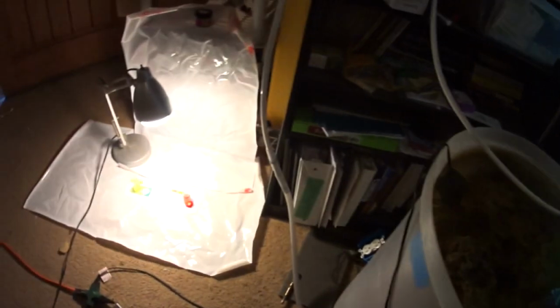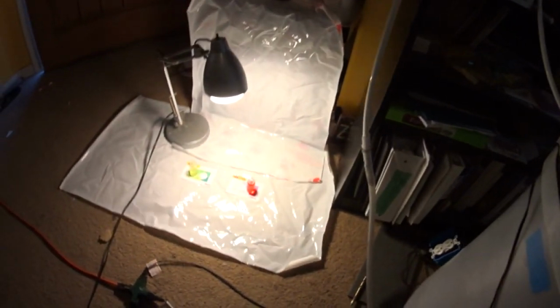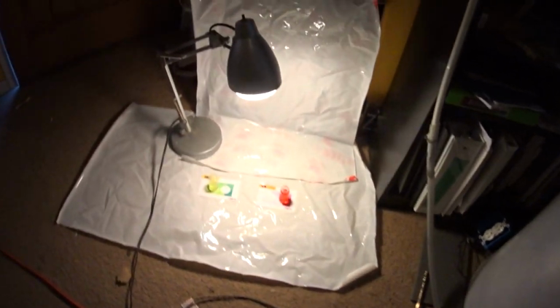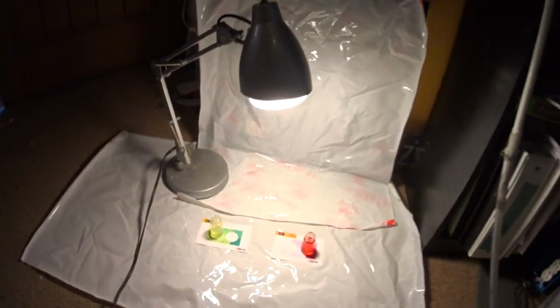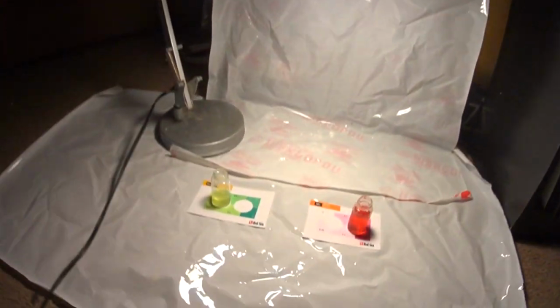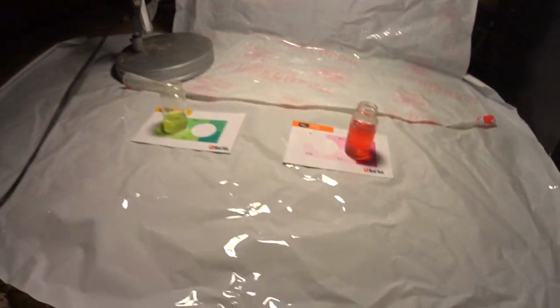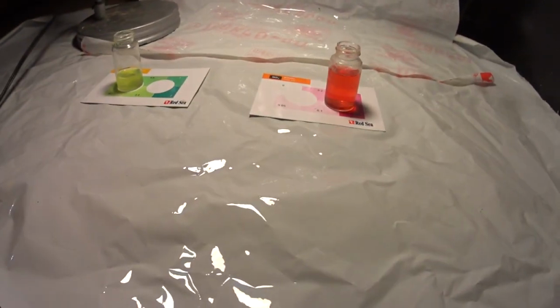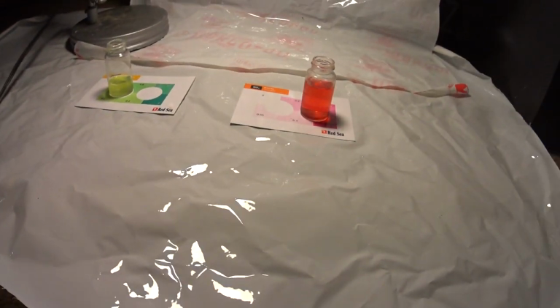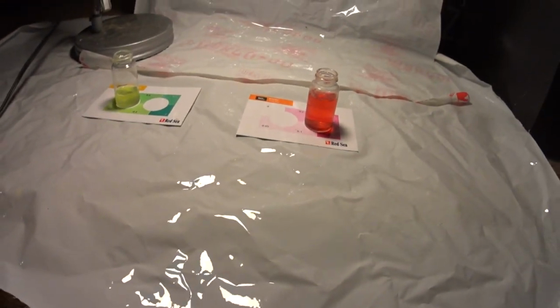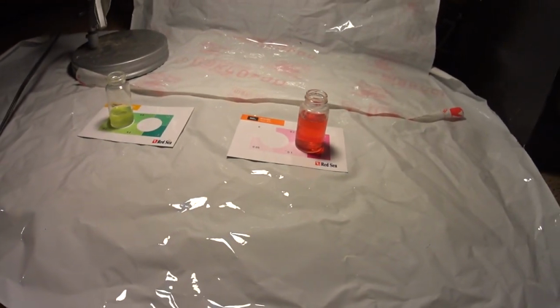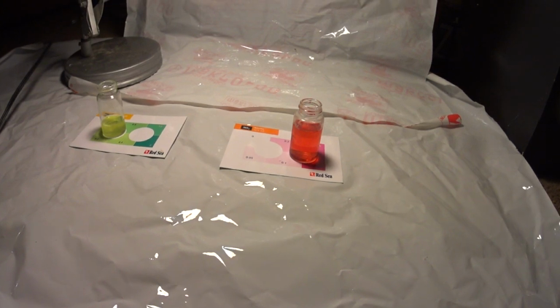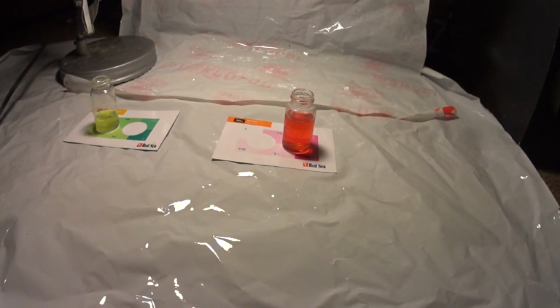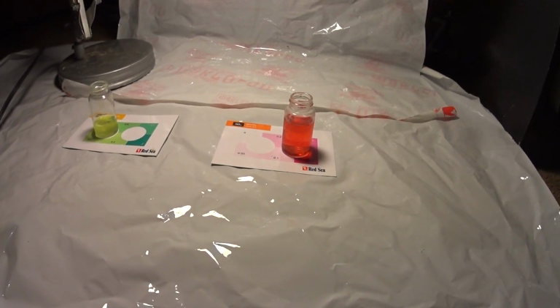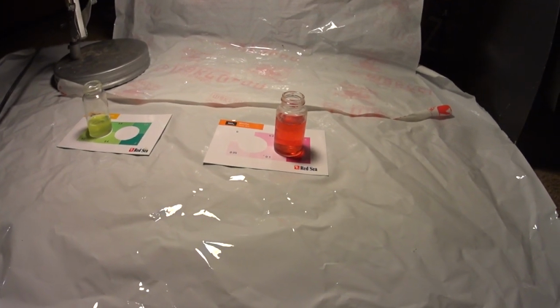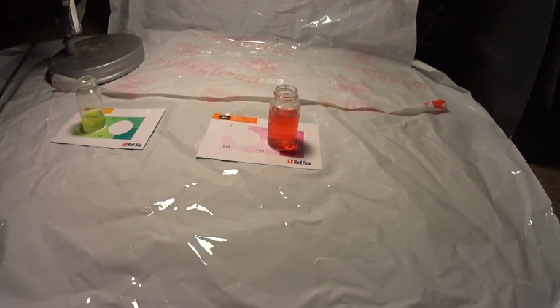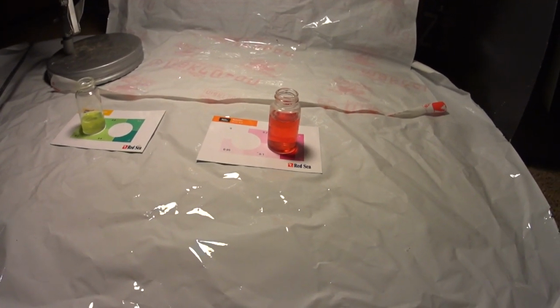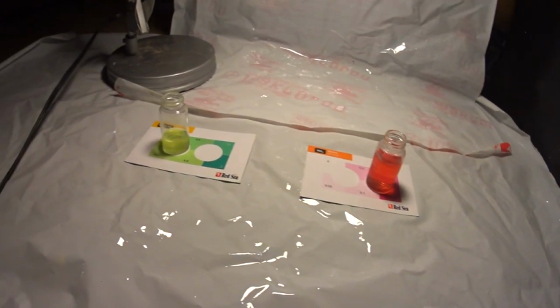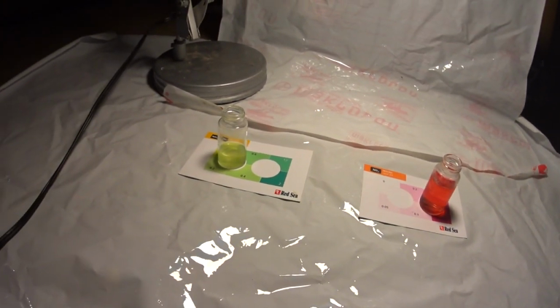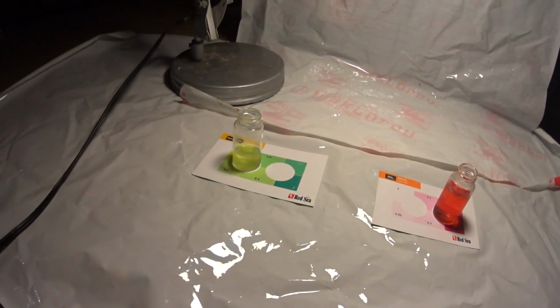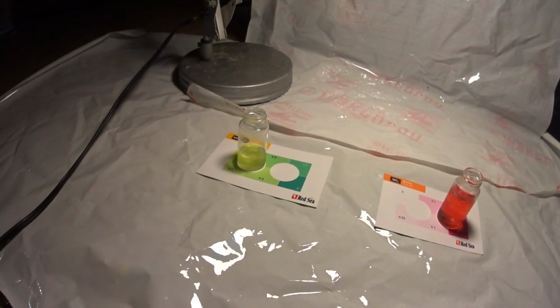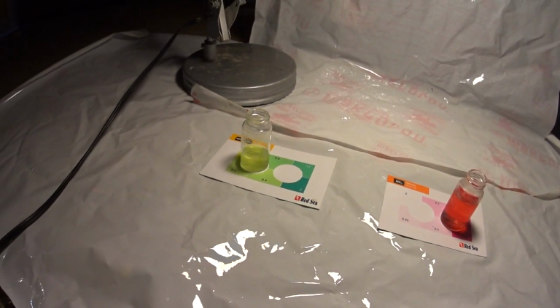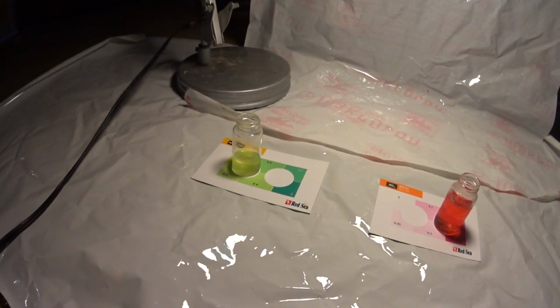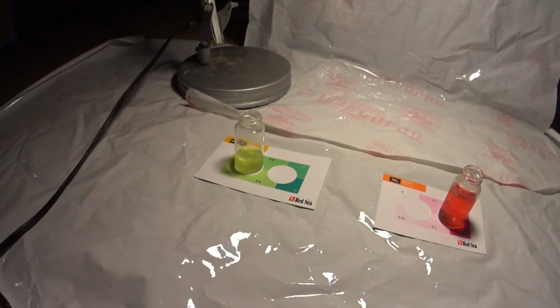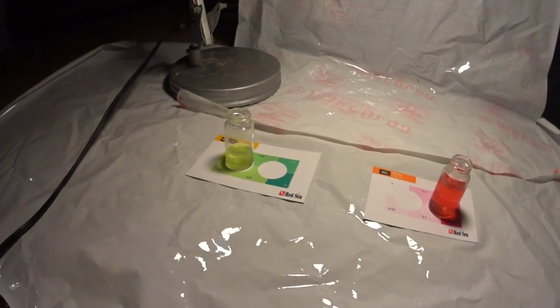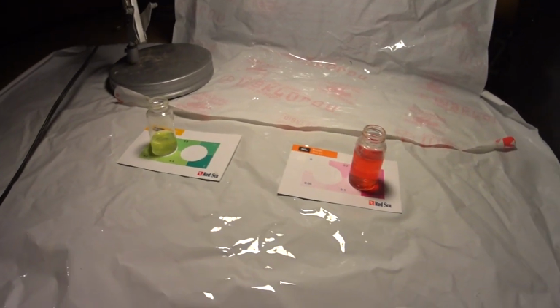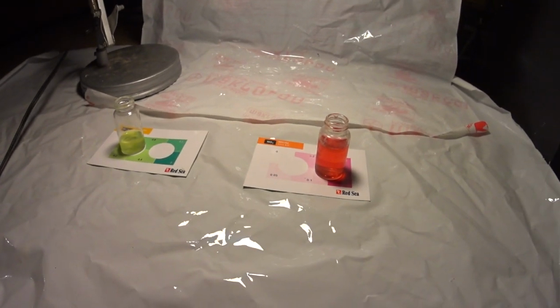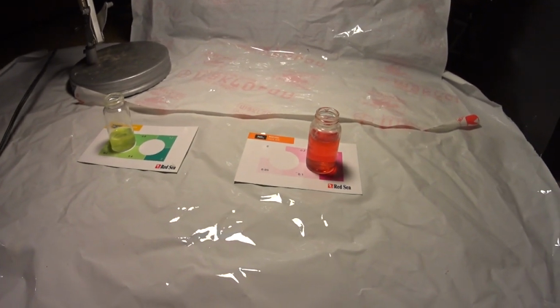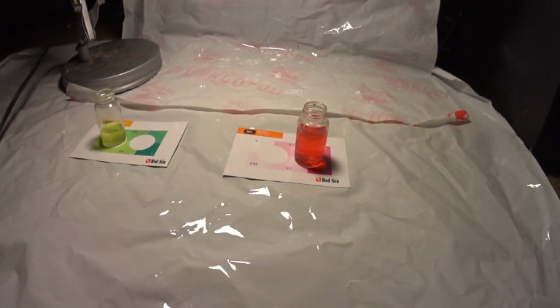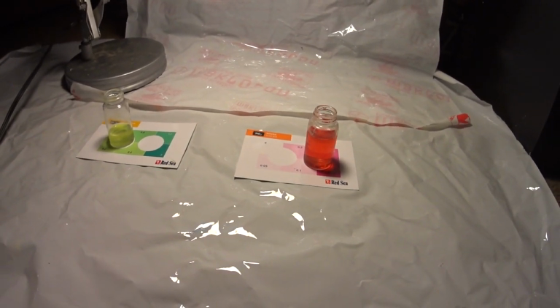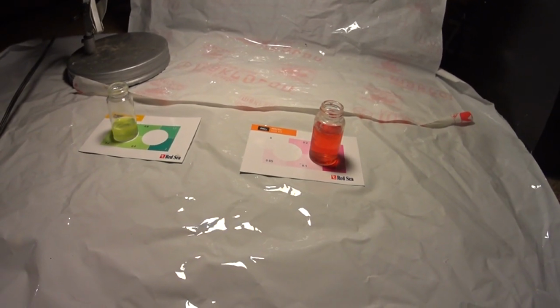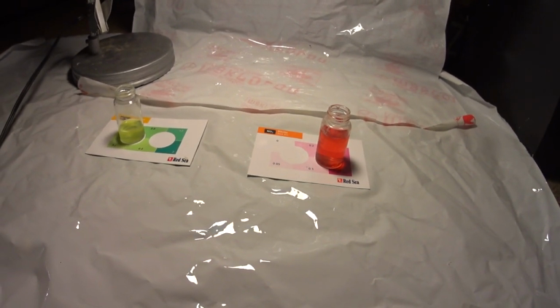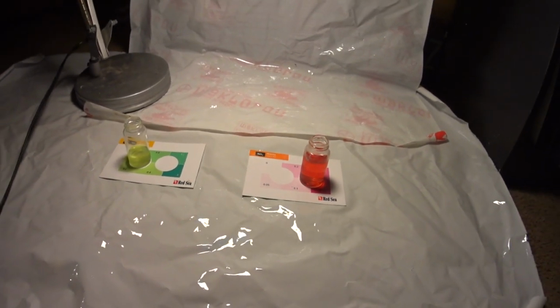Alright guys, hopefully week 6 we'll start accumulating some nitrate, the nitrites hopefully will start to drop, and the ammonia will stay stable around zero. So that's our next step — we're getting there. Alright guys, later on.